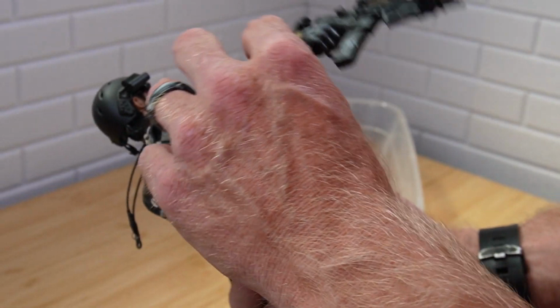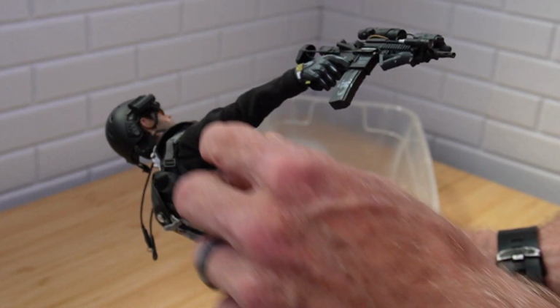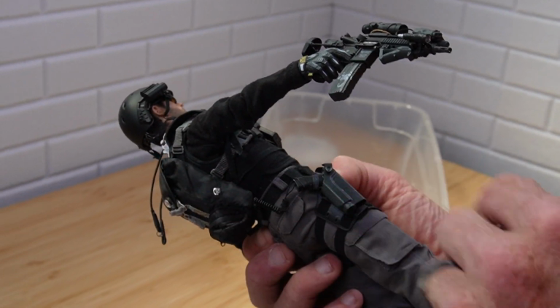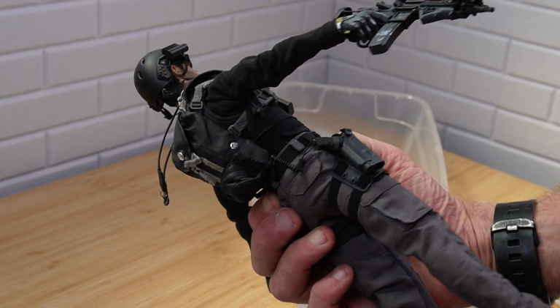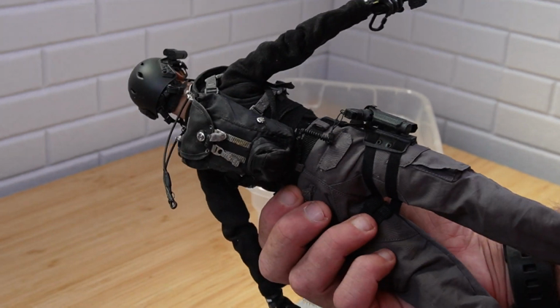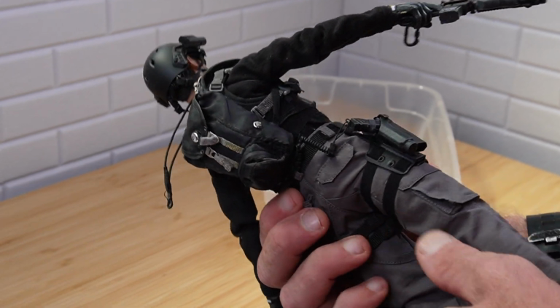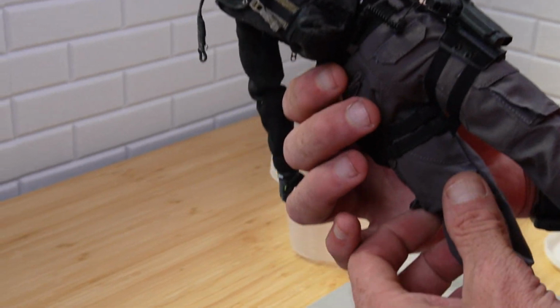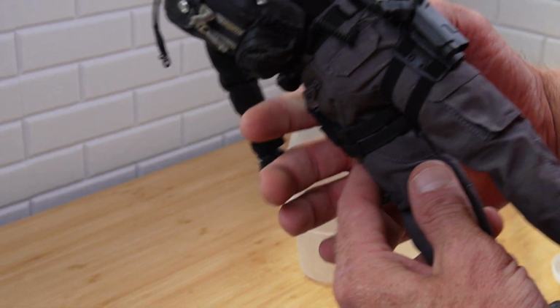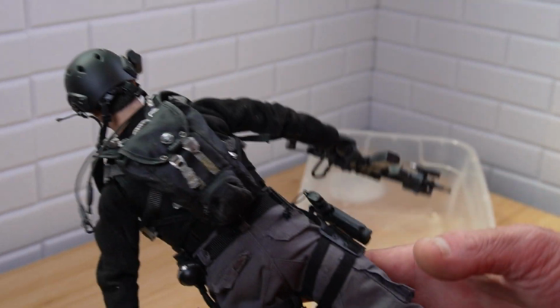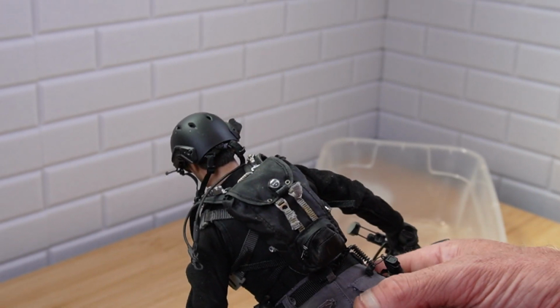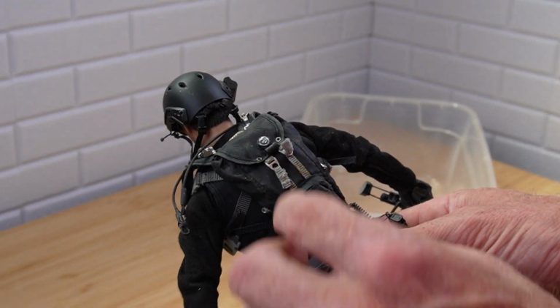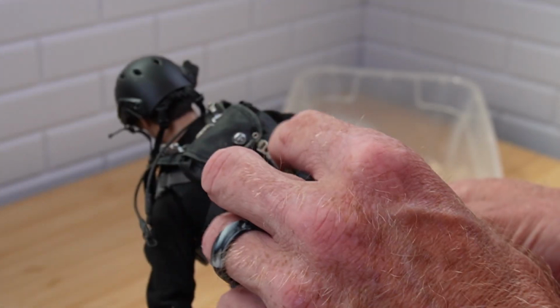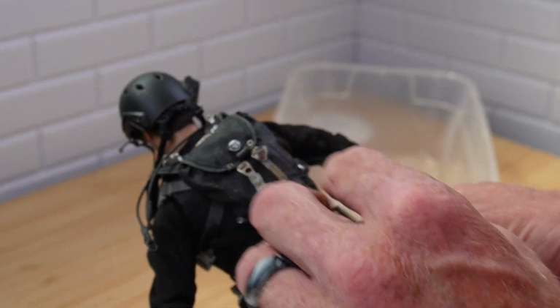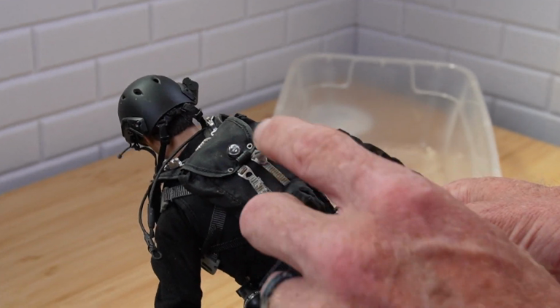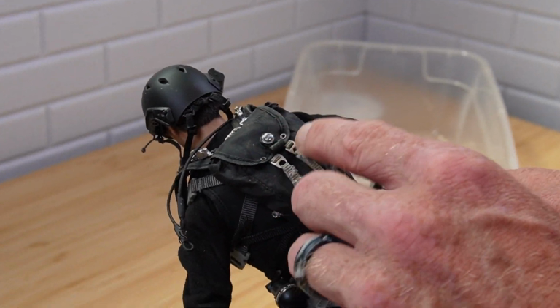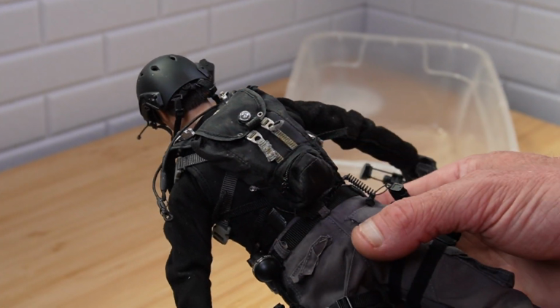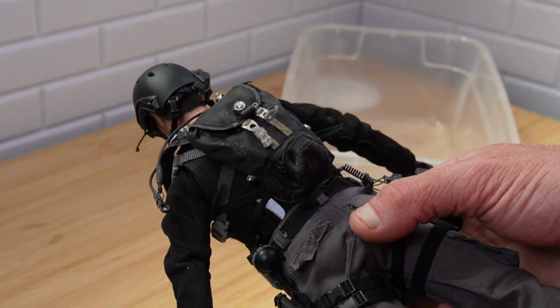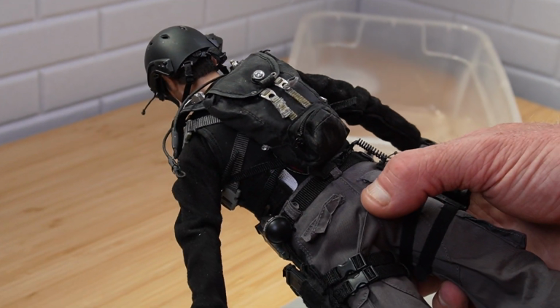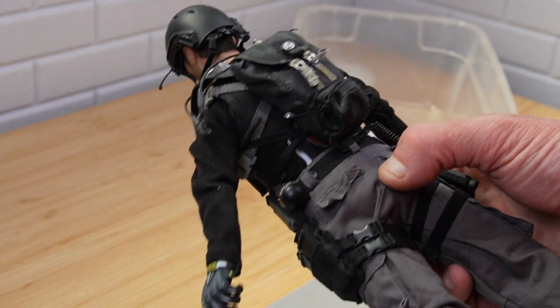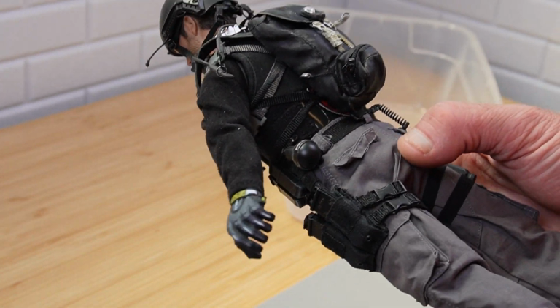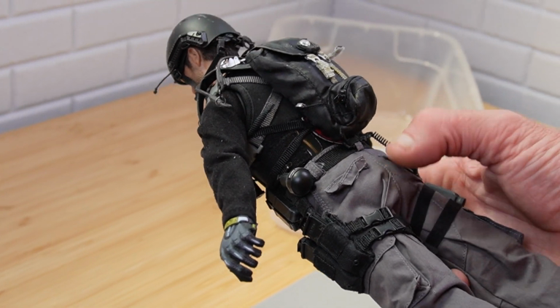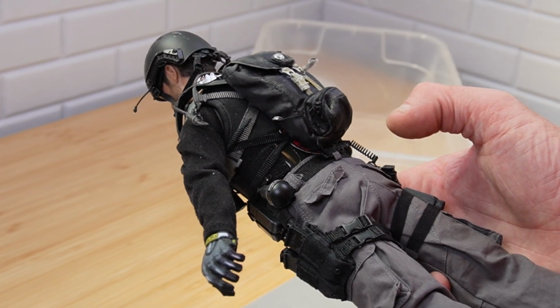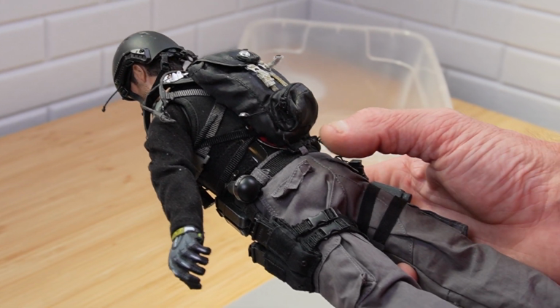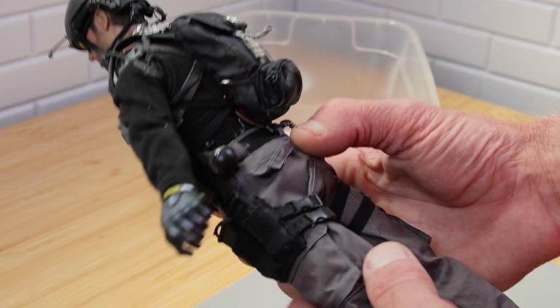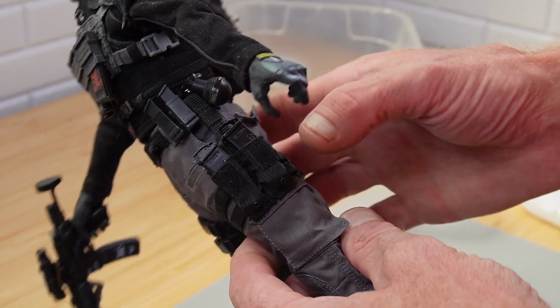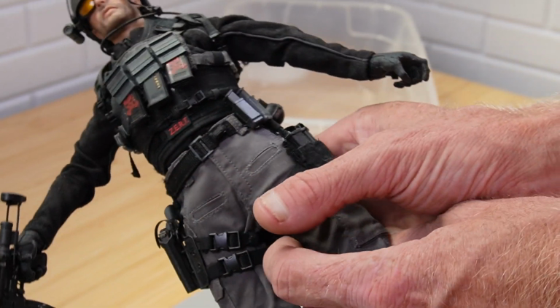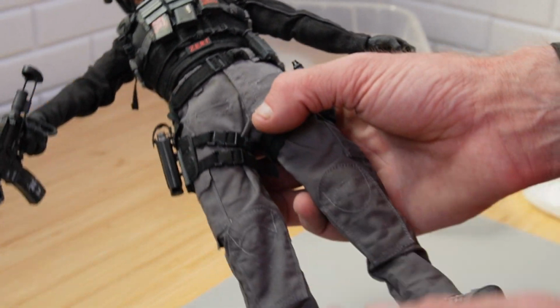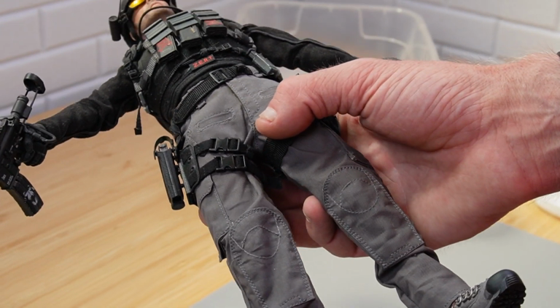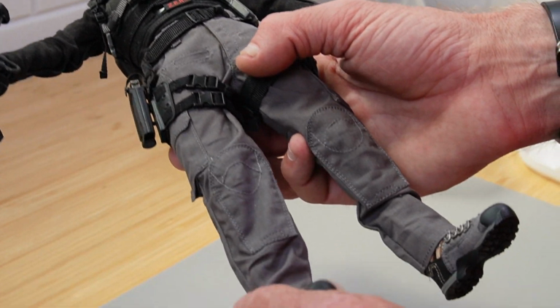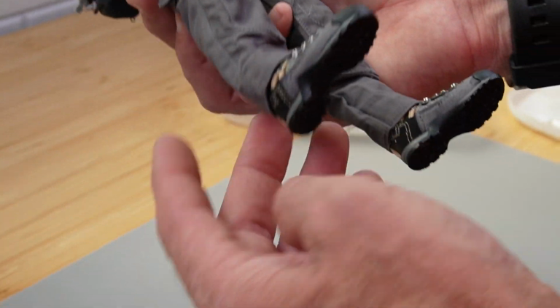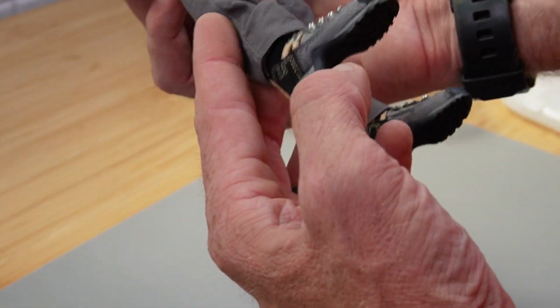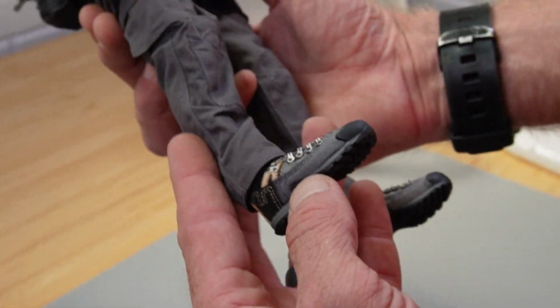Pistols from Damn Toys as well. It's got a cool backpack — this is from Hot Toys John Connor, little Oakley pack. And then it's got some Soldier Story boots. Love these boots.